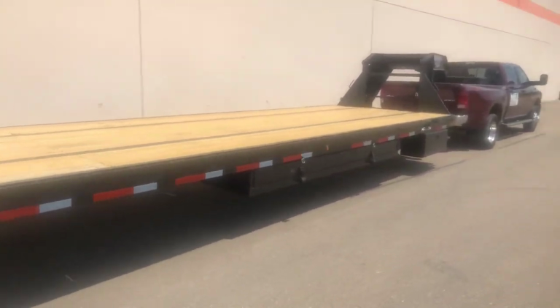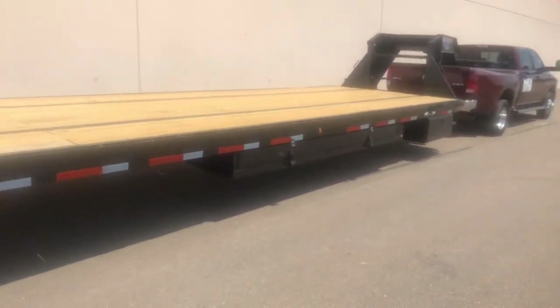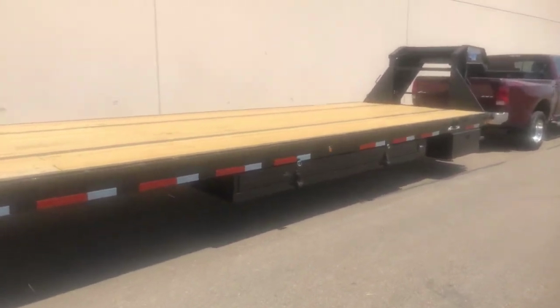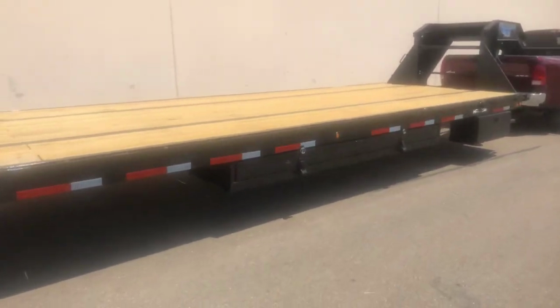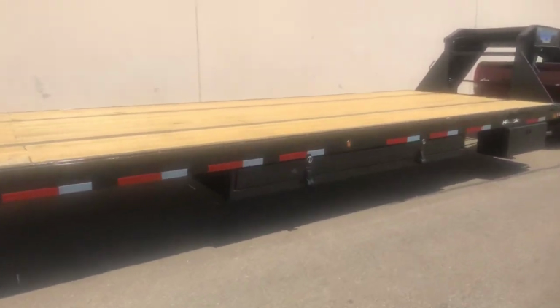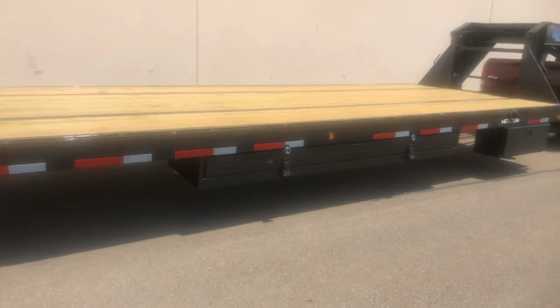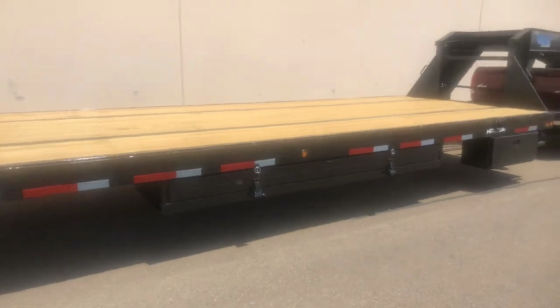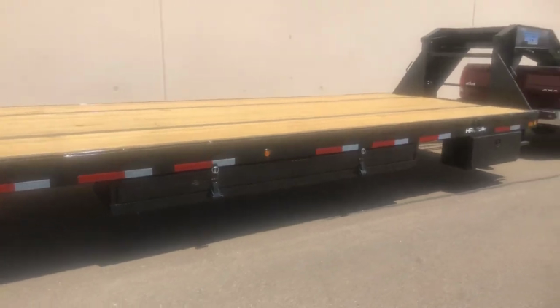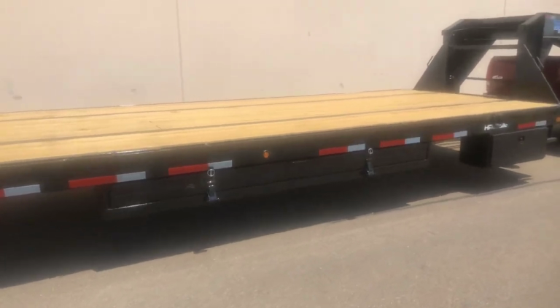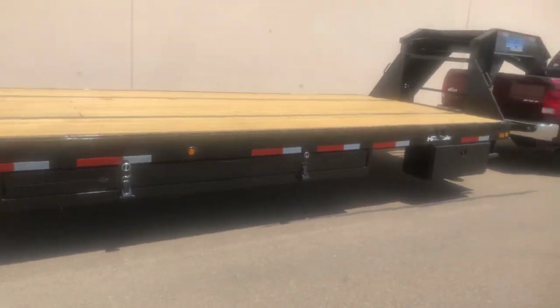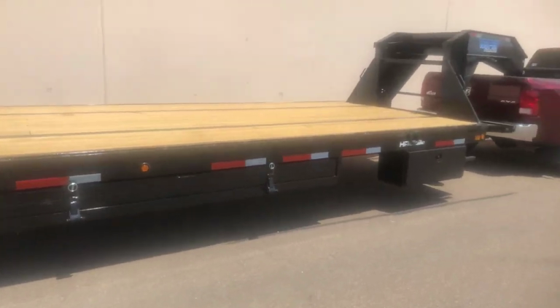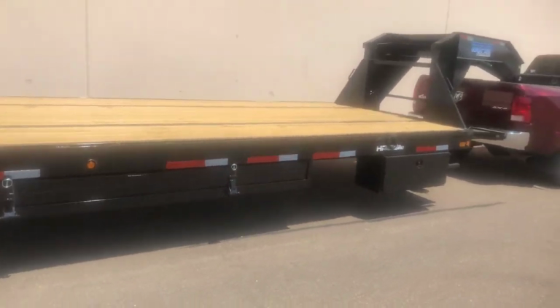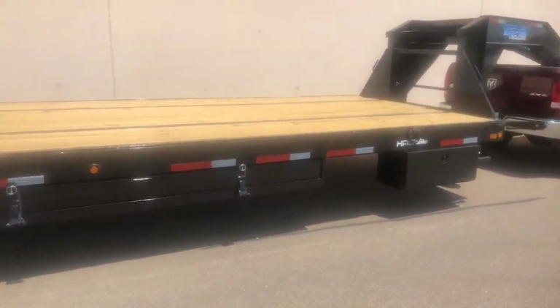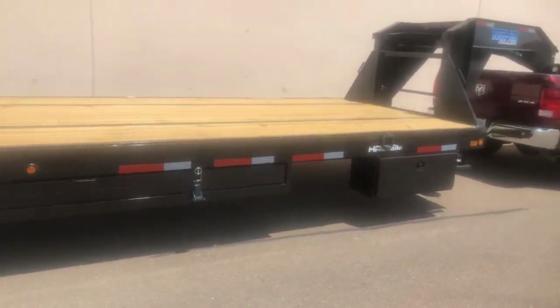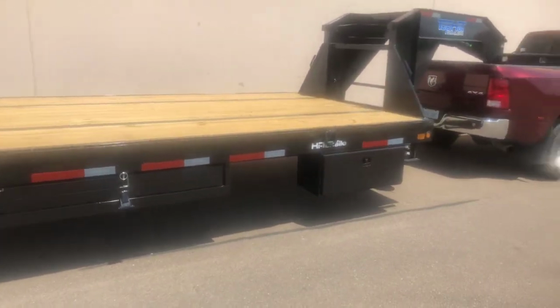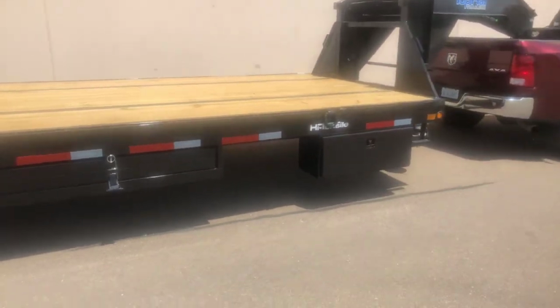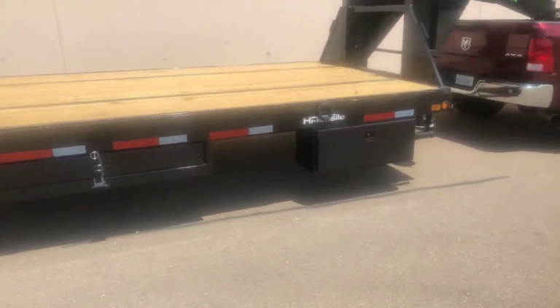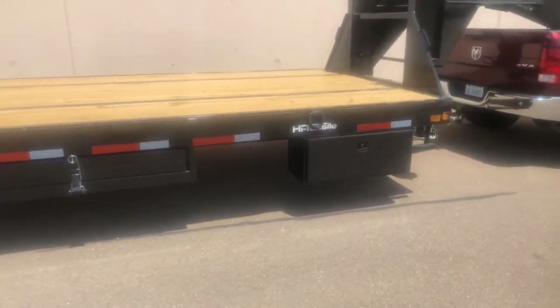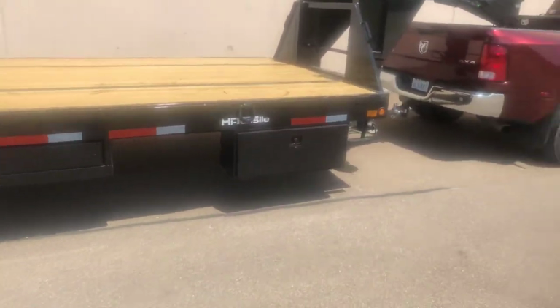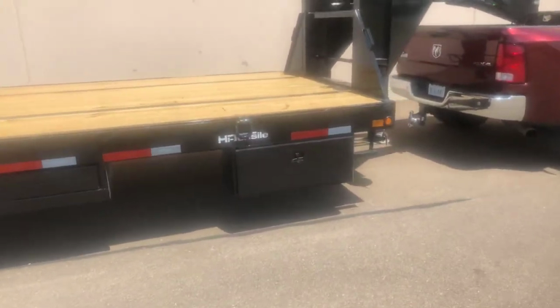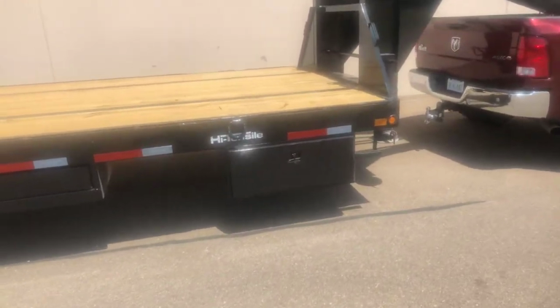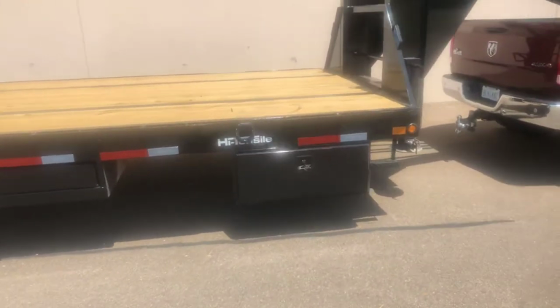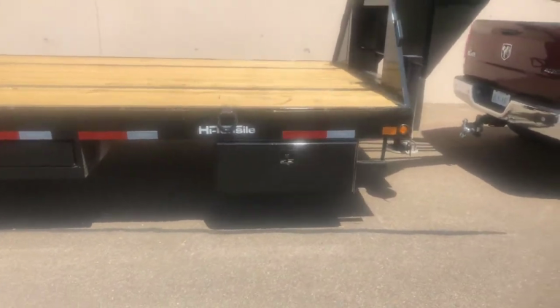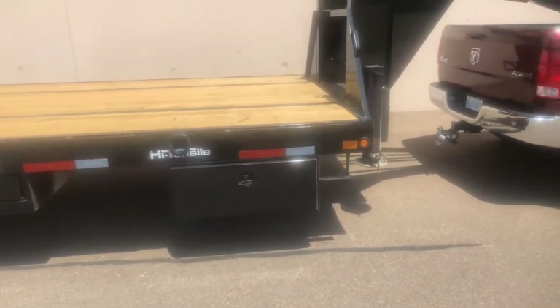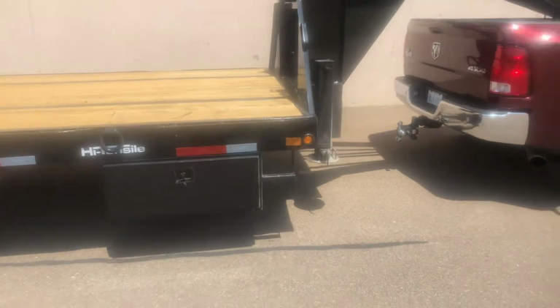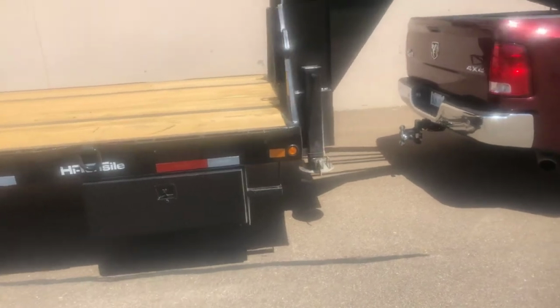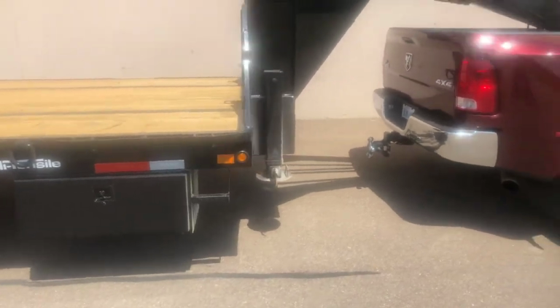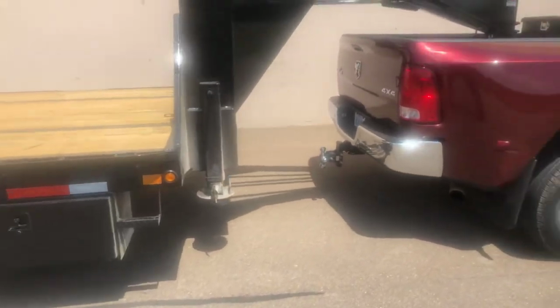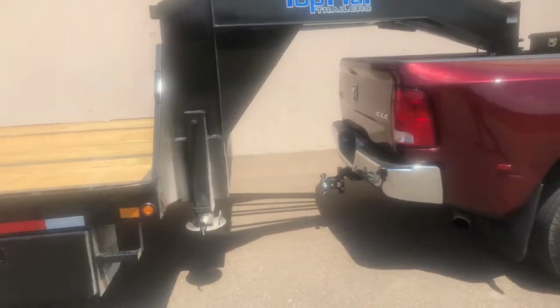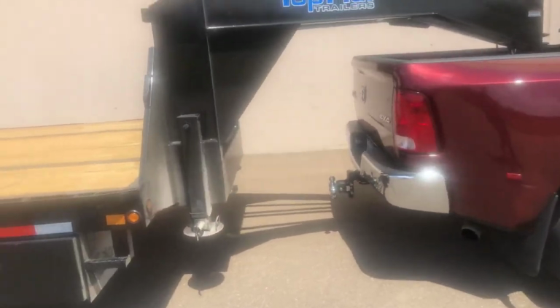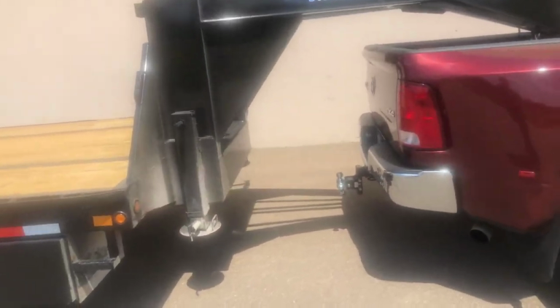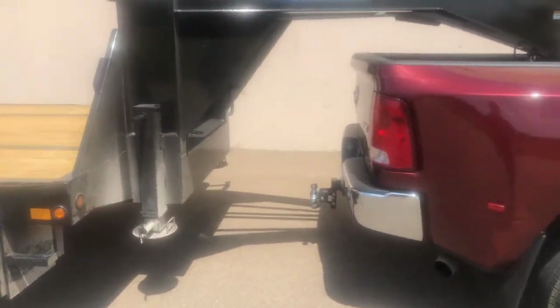I already got the dunnage rack on it. Got me a little storage box on this side. But of course, the one in the center.